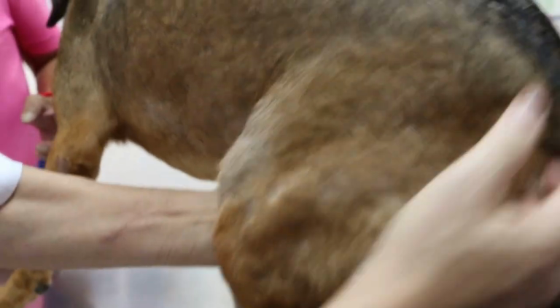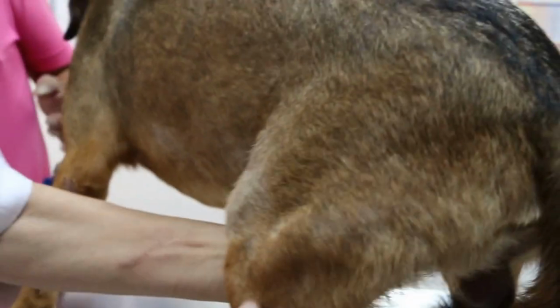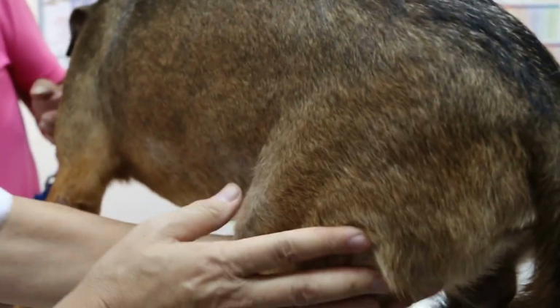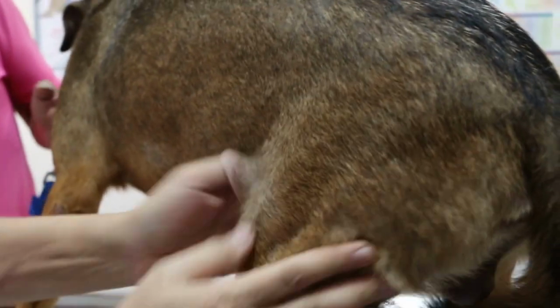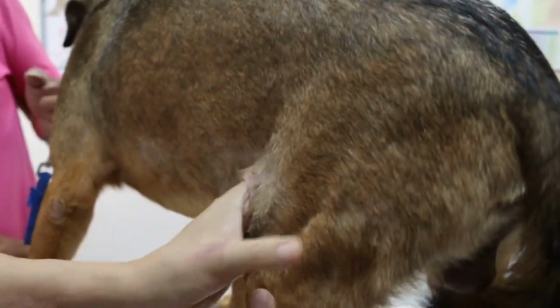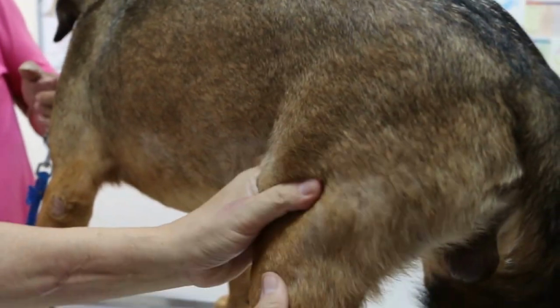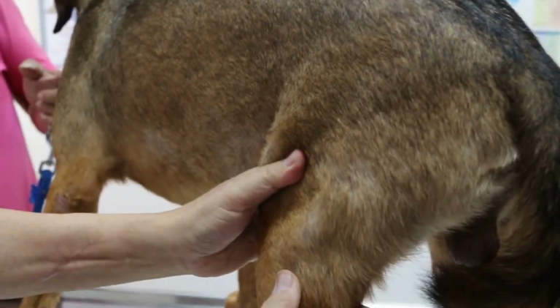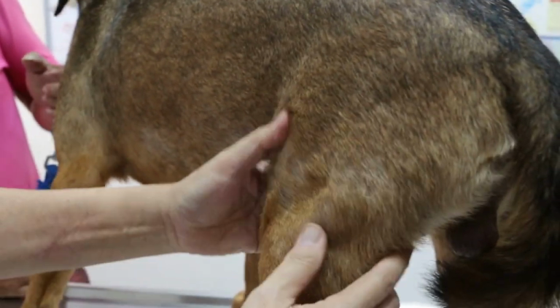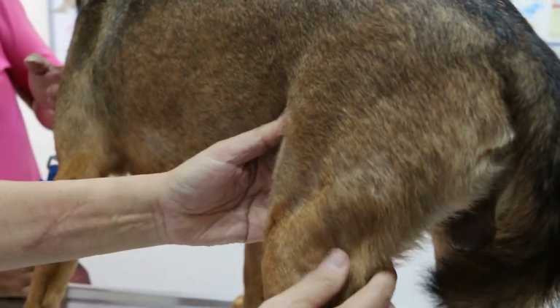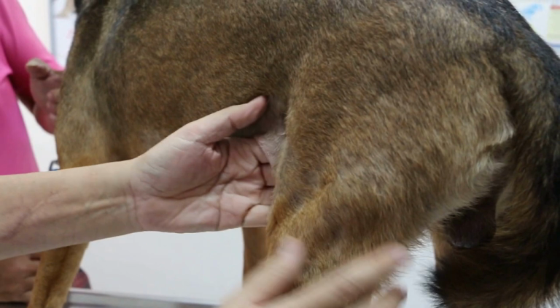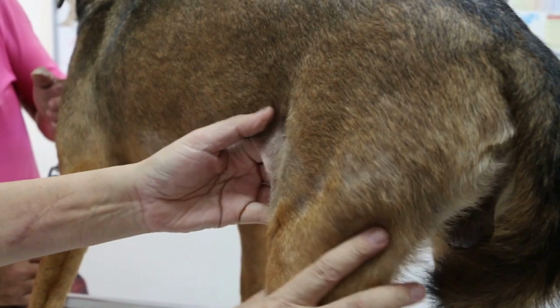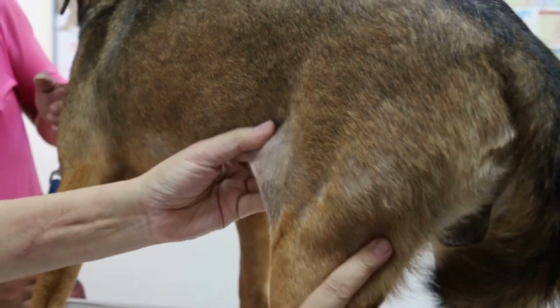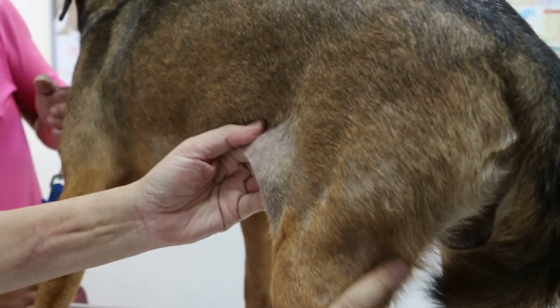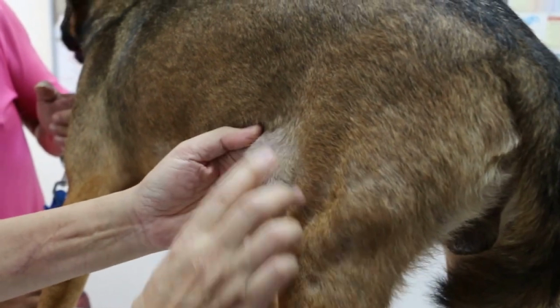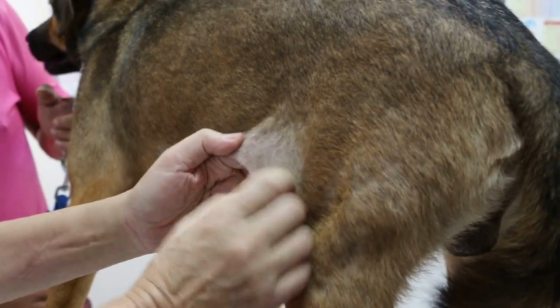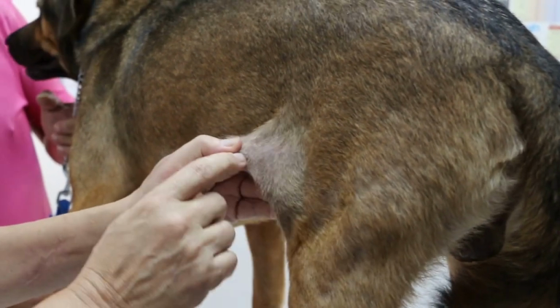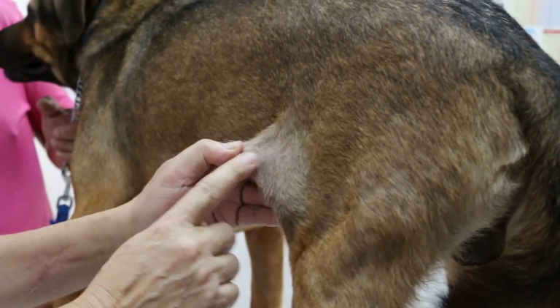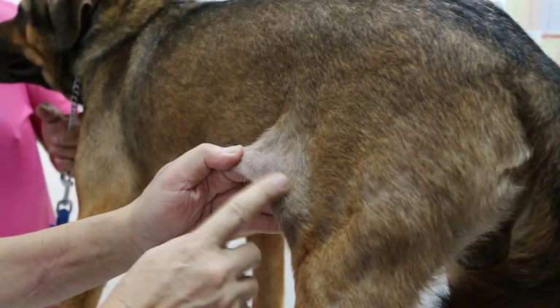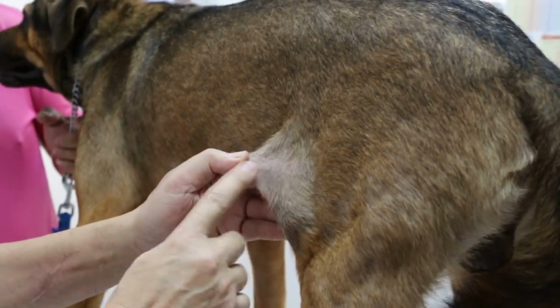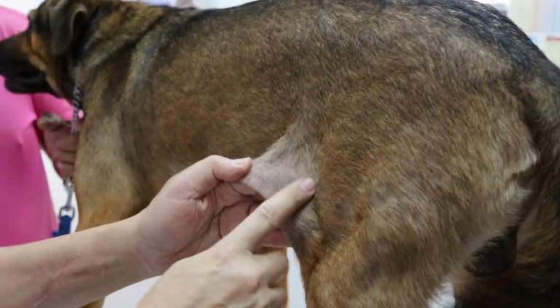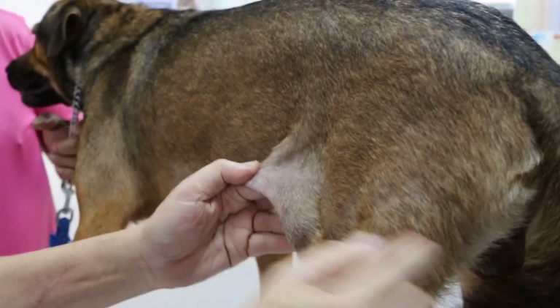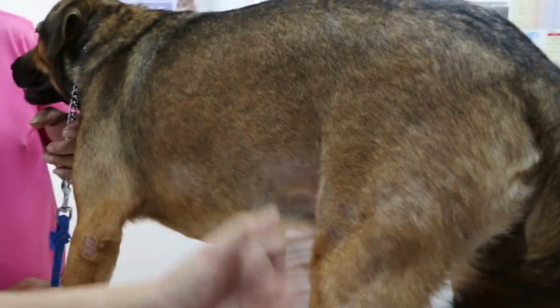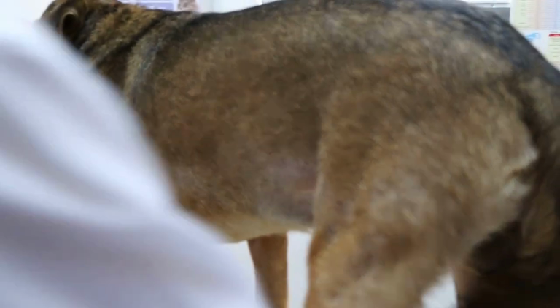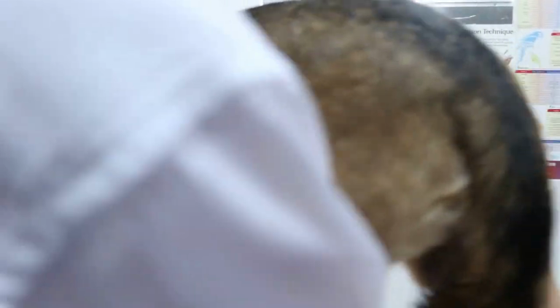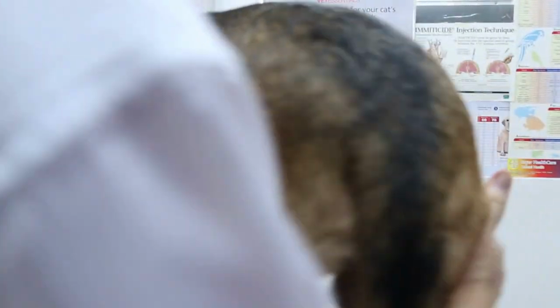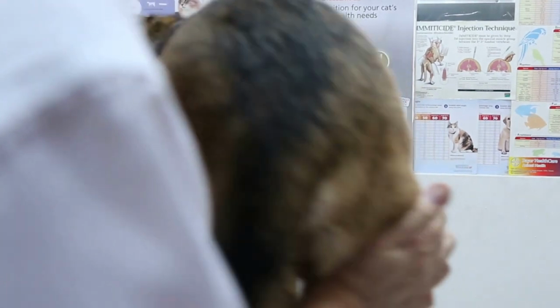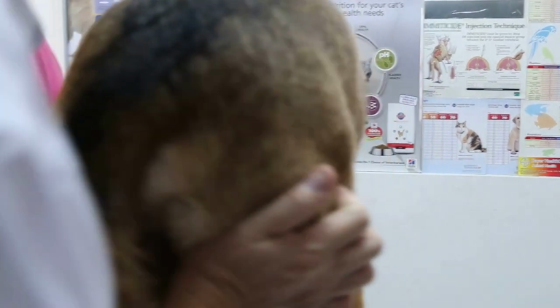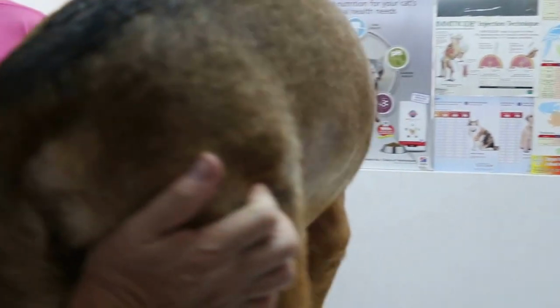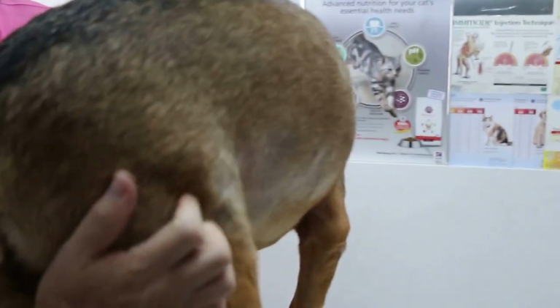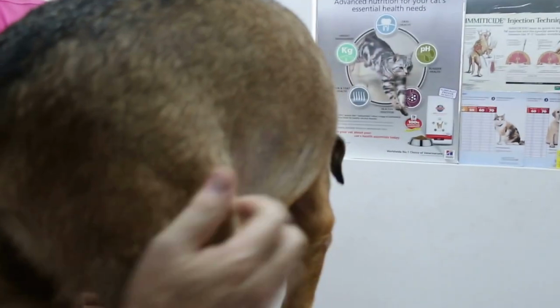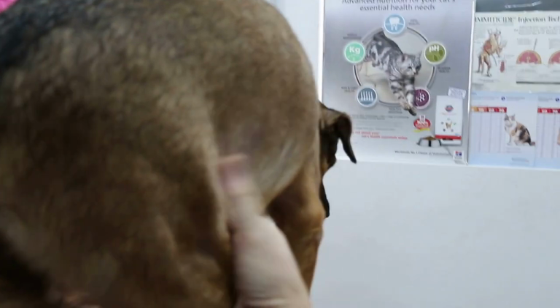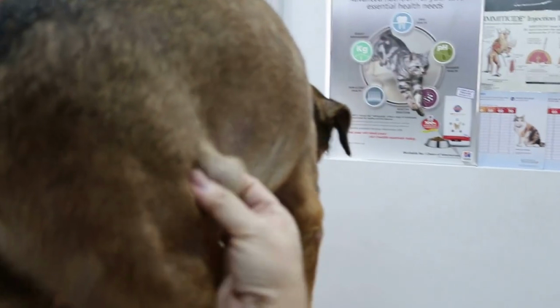The main complaint is the dog has scratching marks here, and also the same place on this side — on both sides. This has been going on for two months.